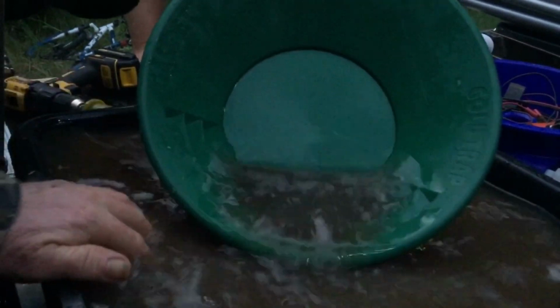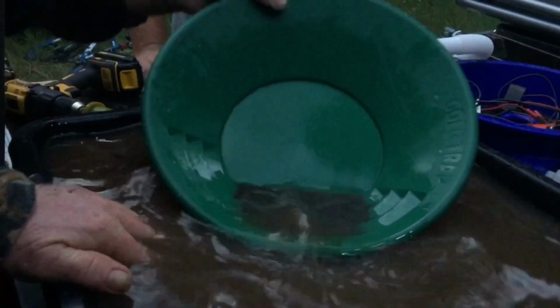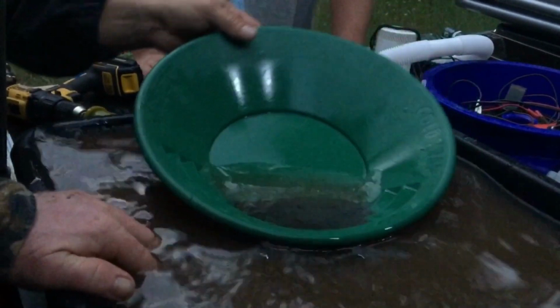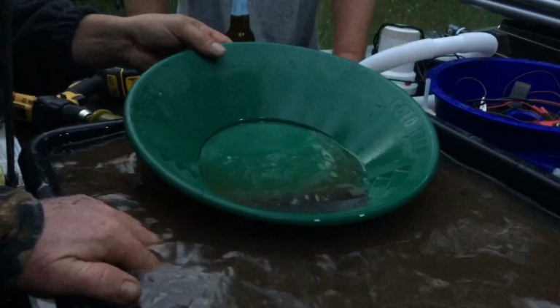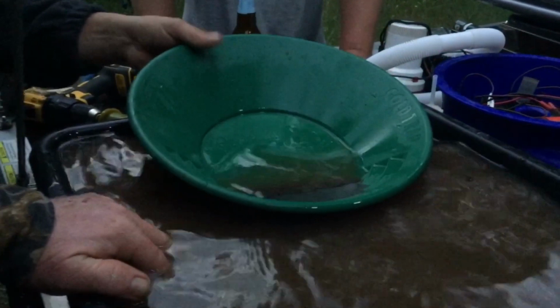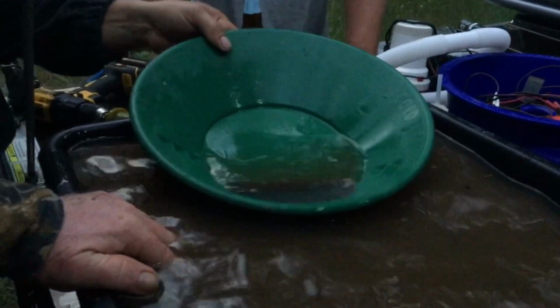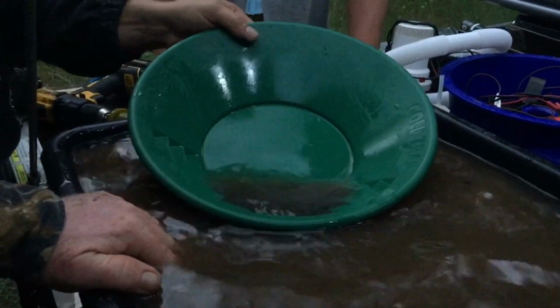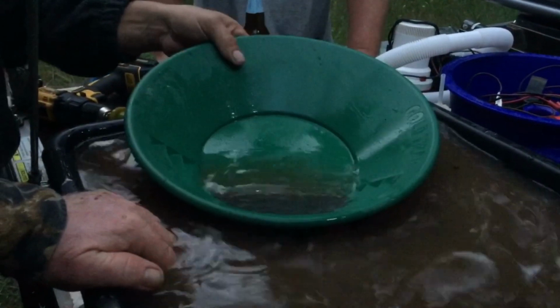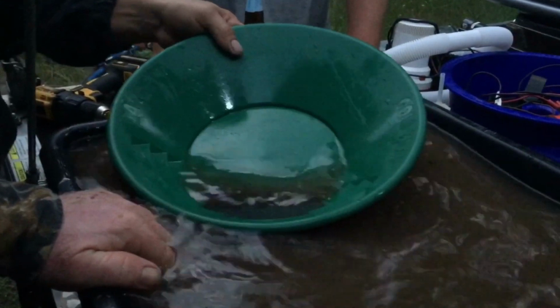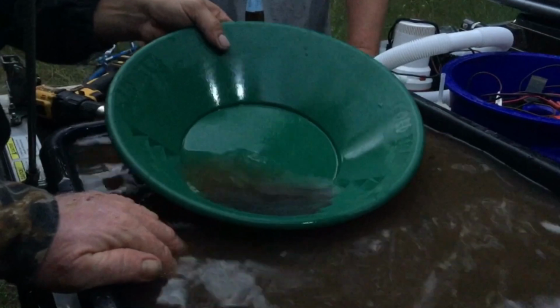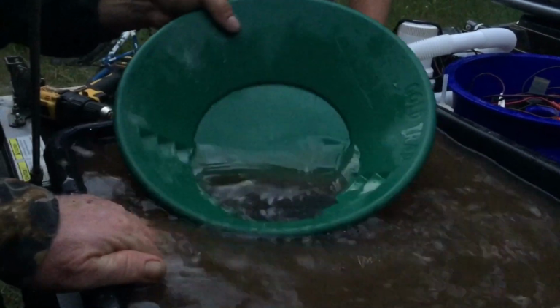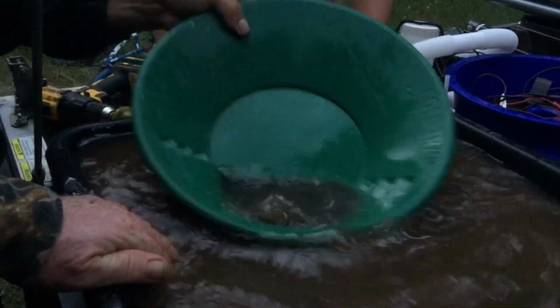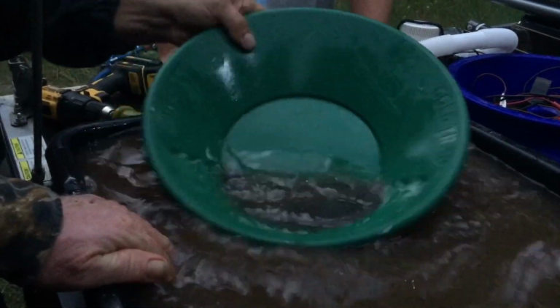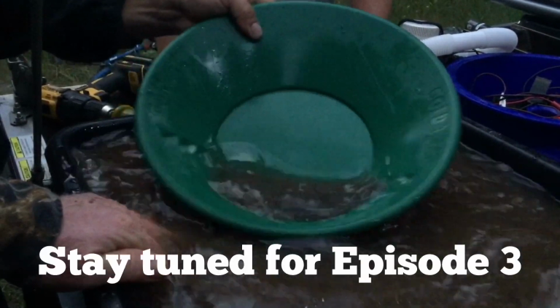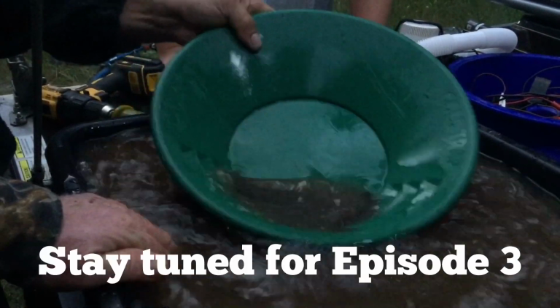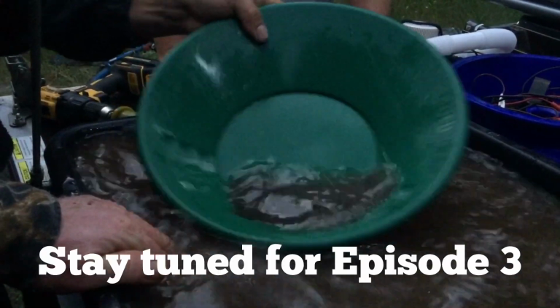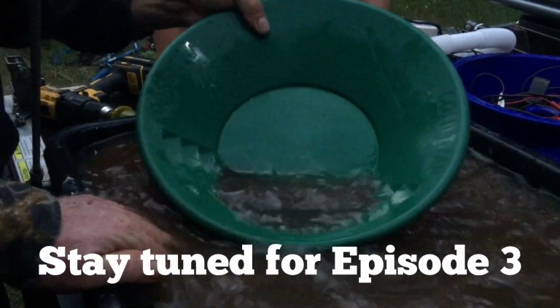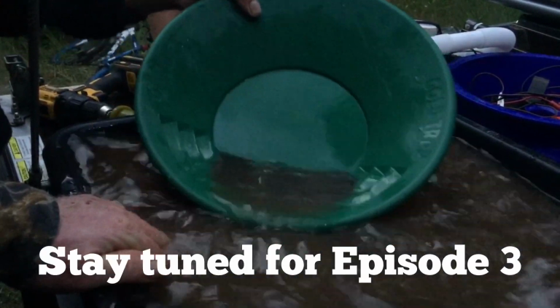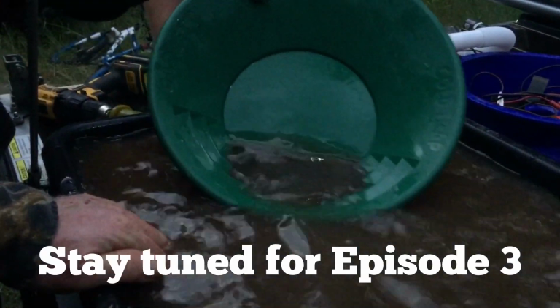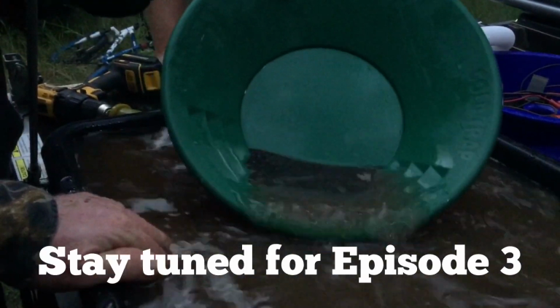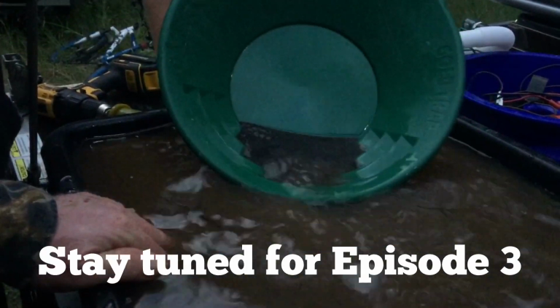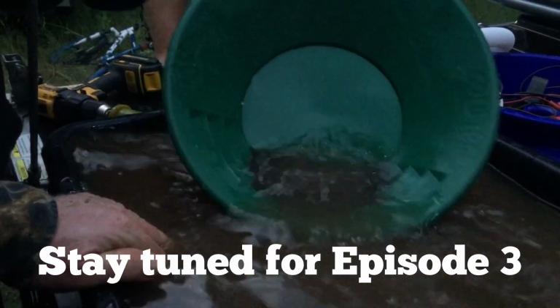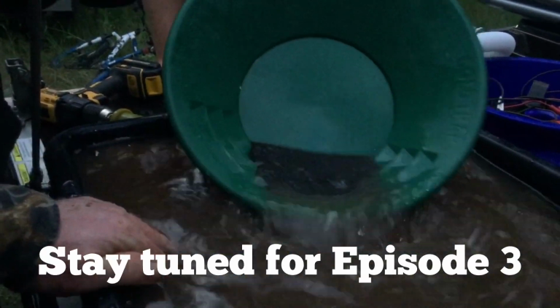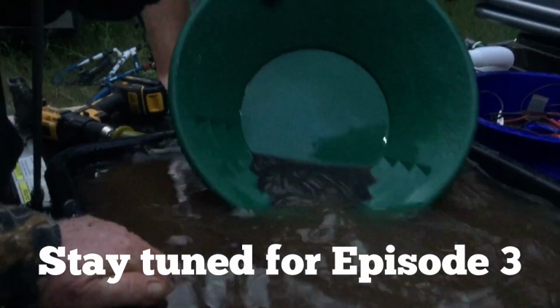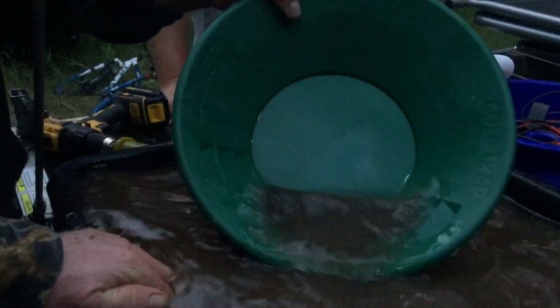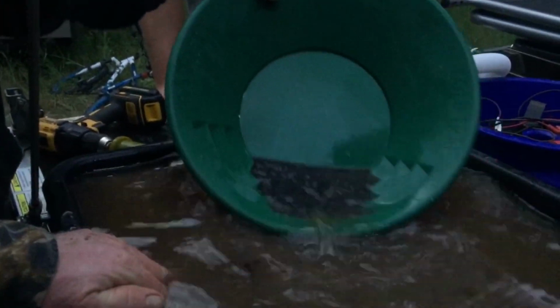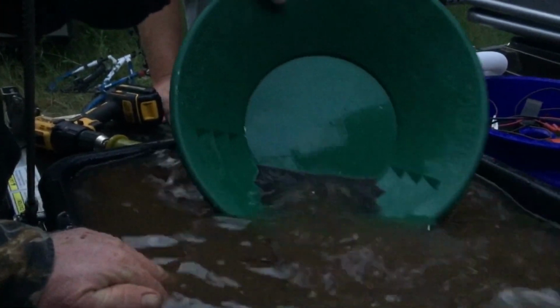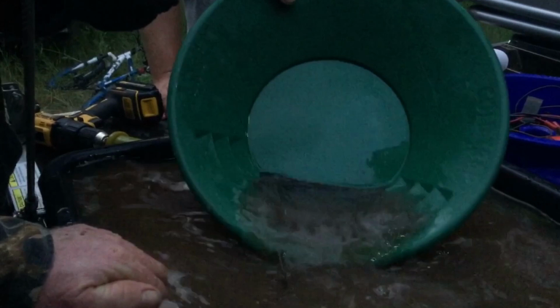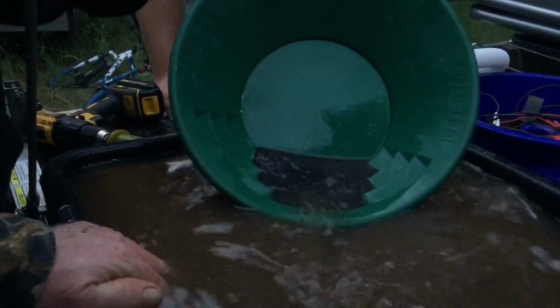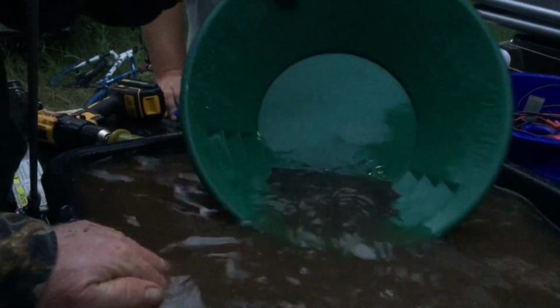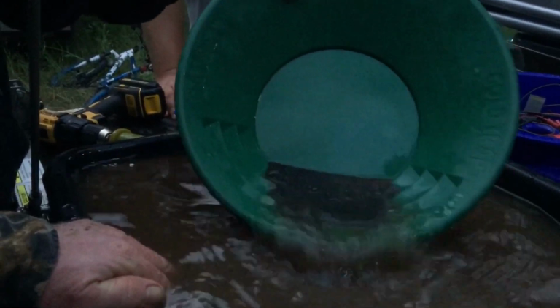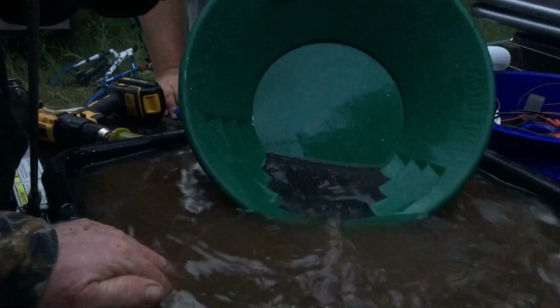I'm already at seven minutes on panning. When we get done we will bring it back and show you the gold.